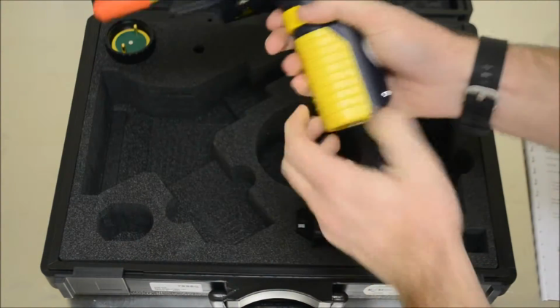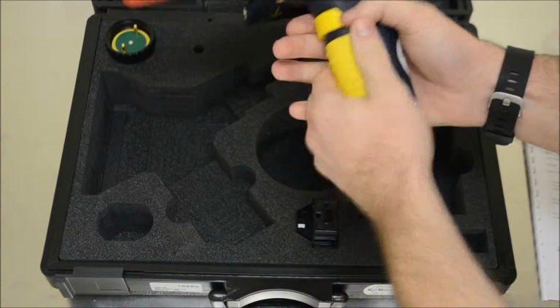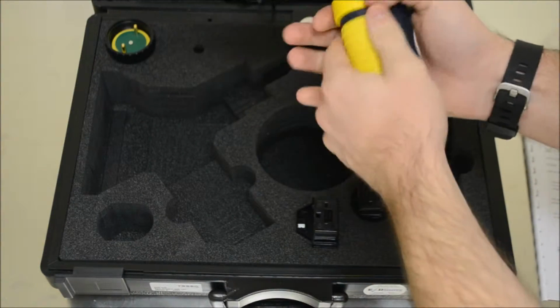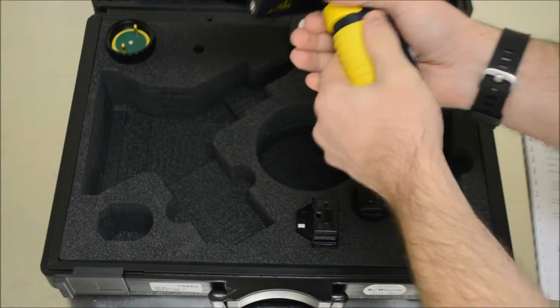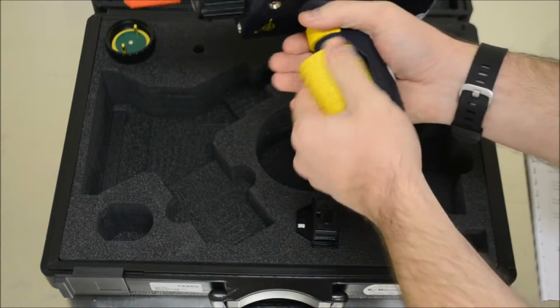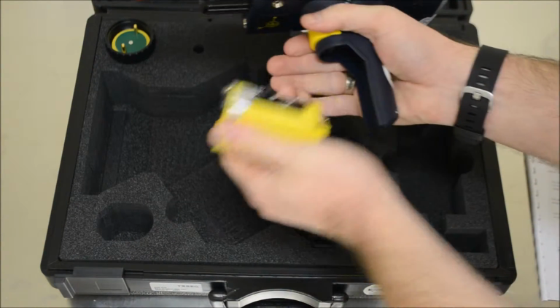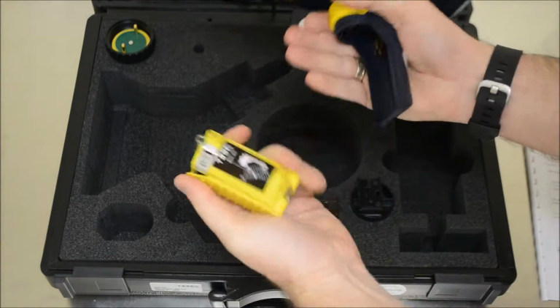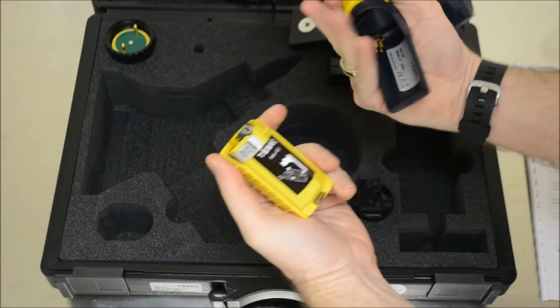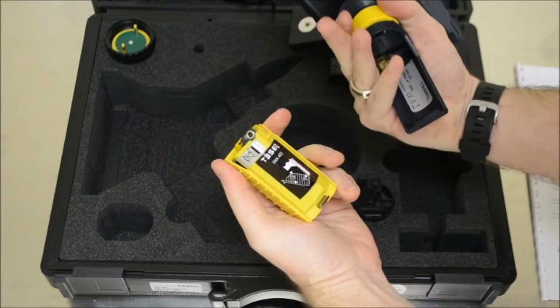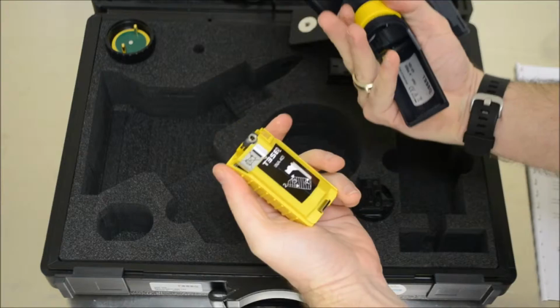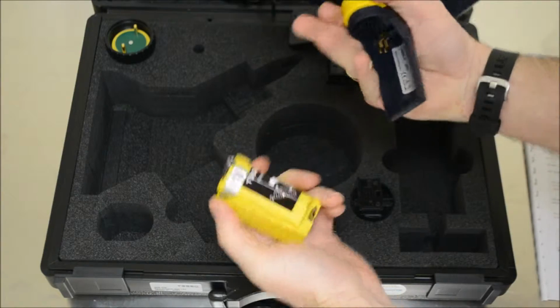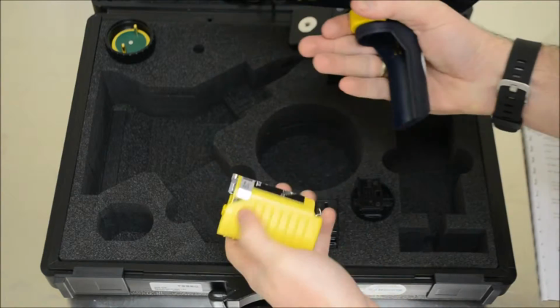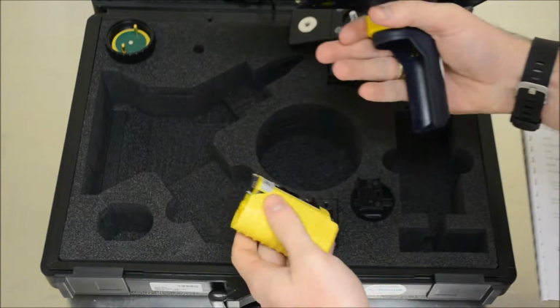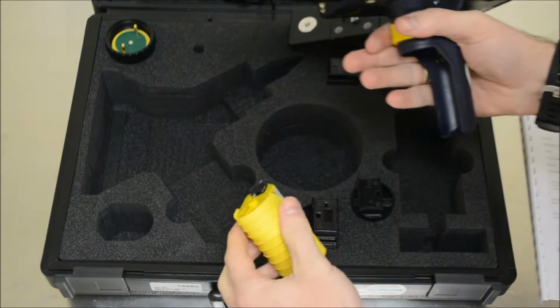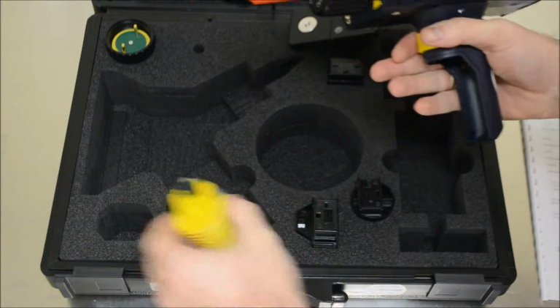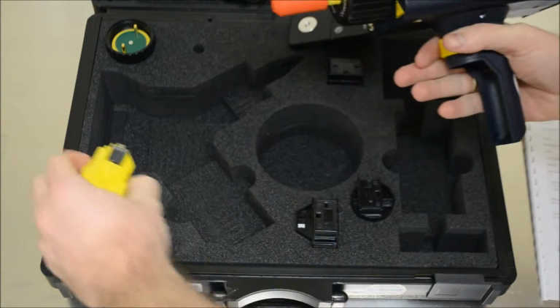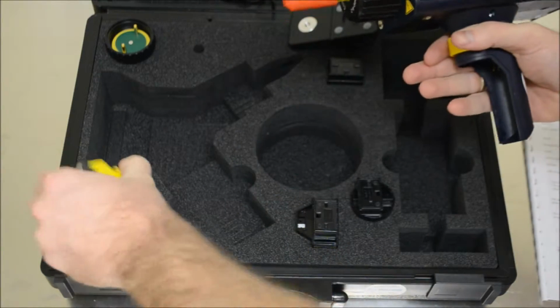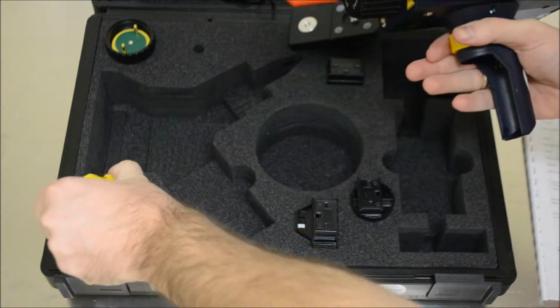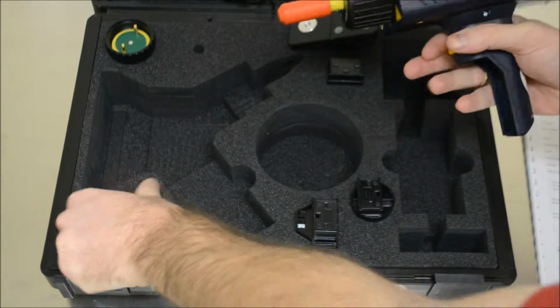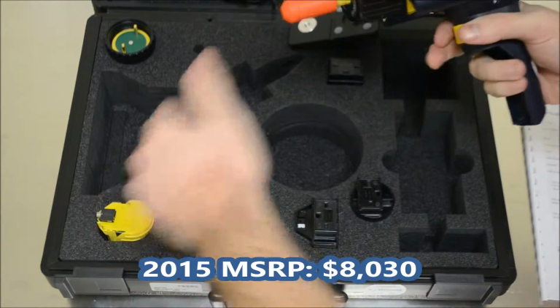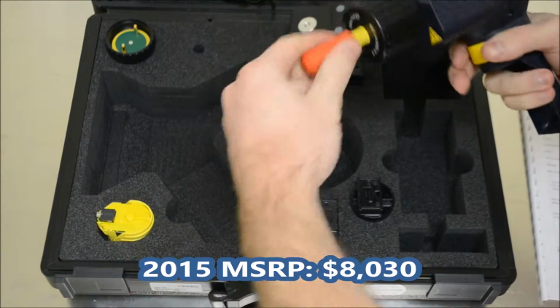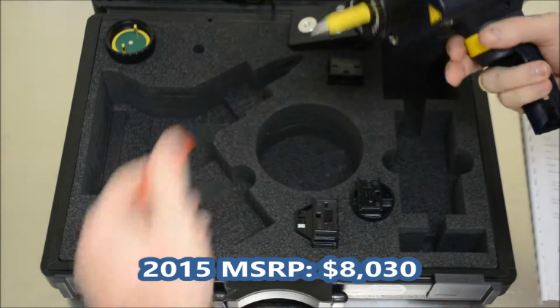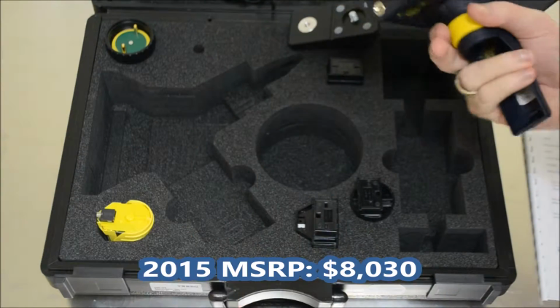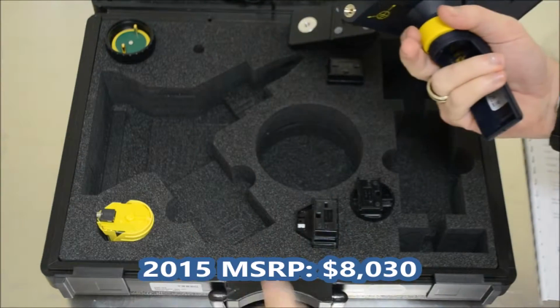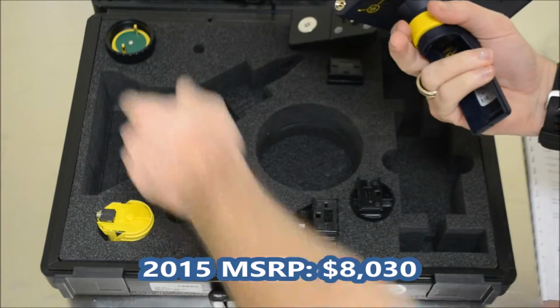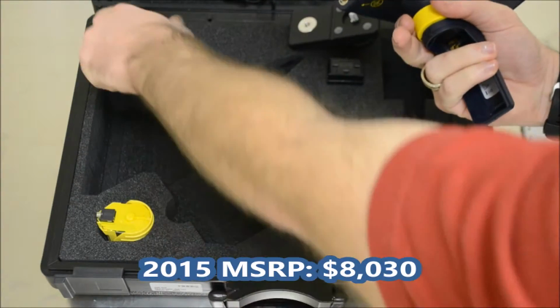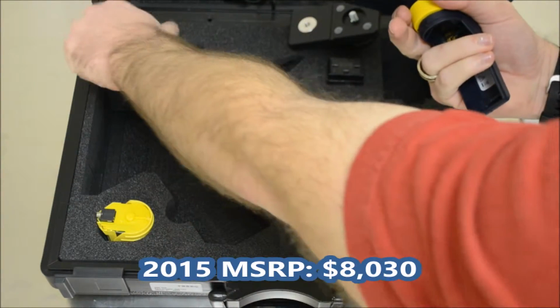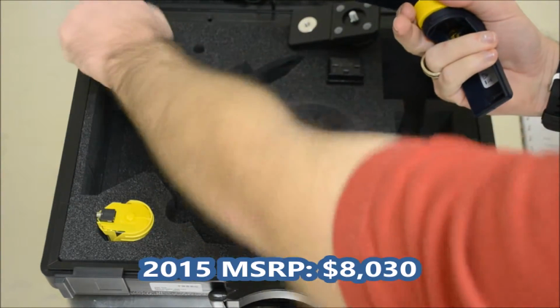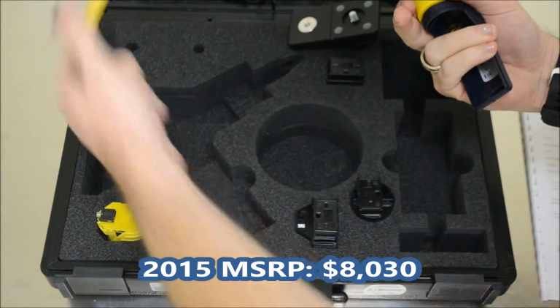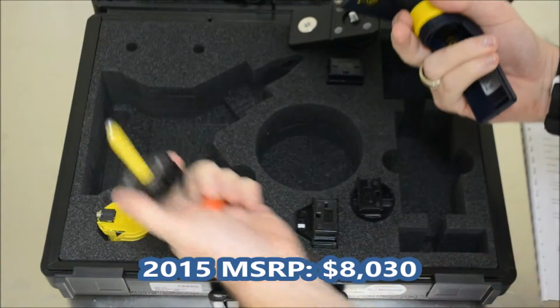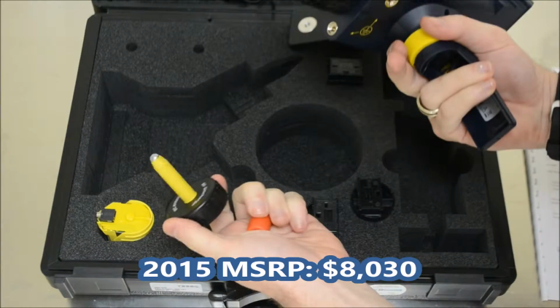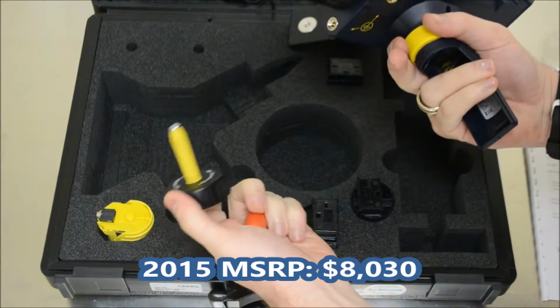The AC adapter, this battery pack, a ground cable which I pulled out earlier, a contact tip, and this air discharge tip.